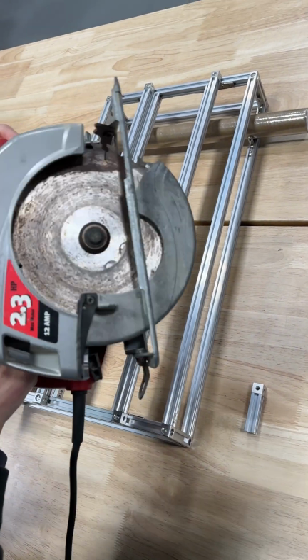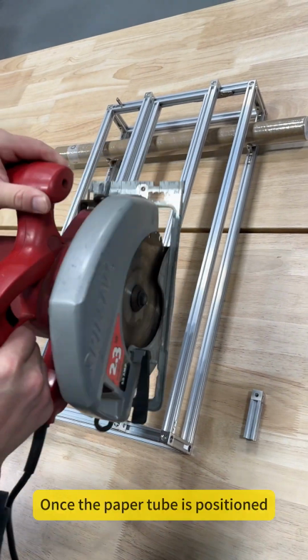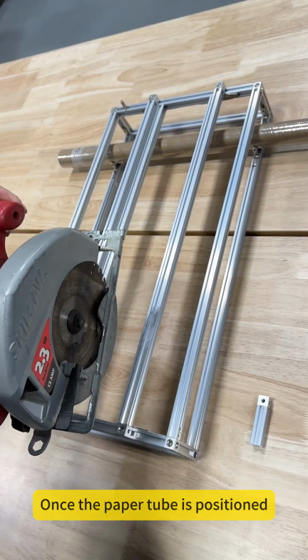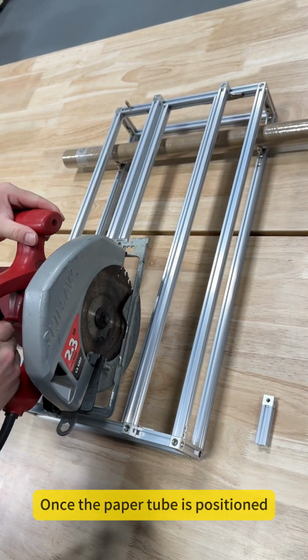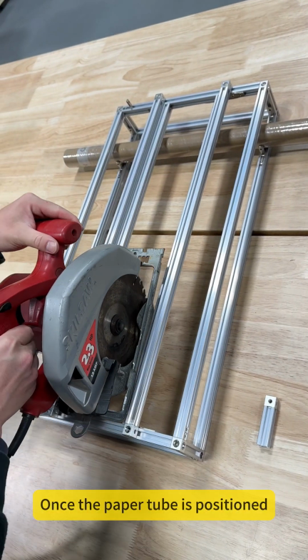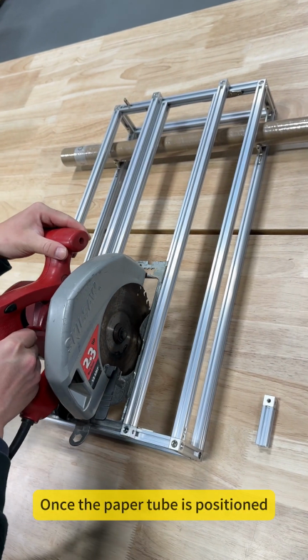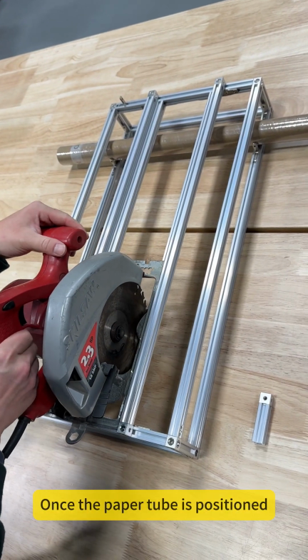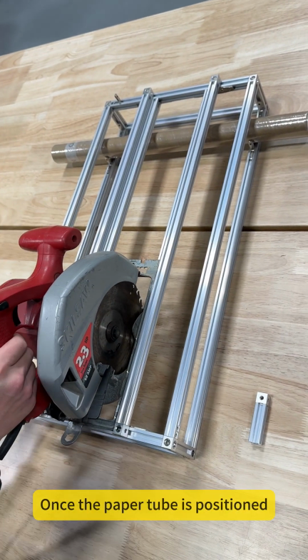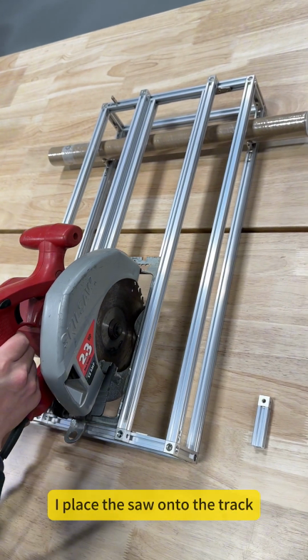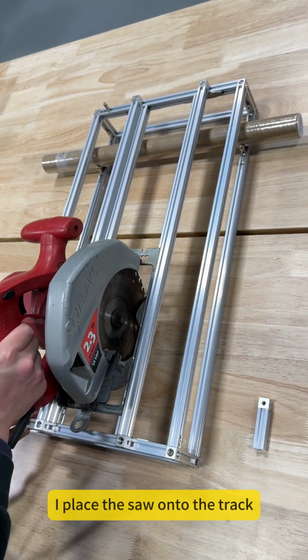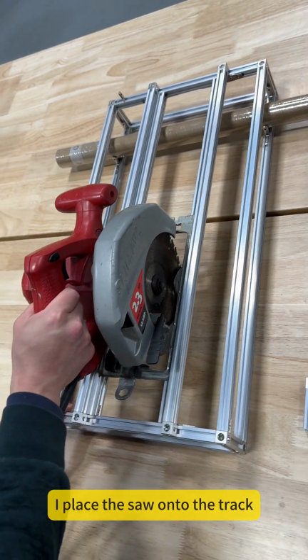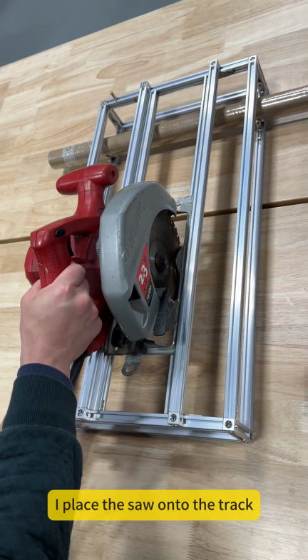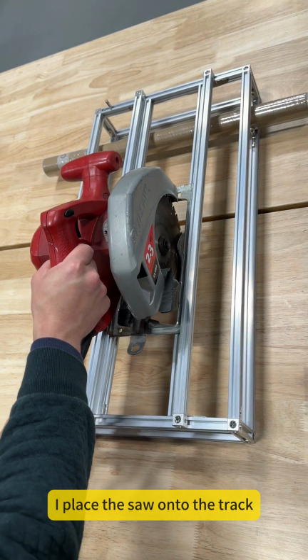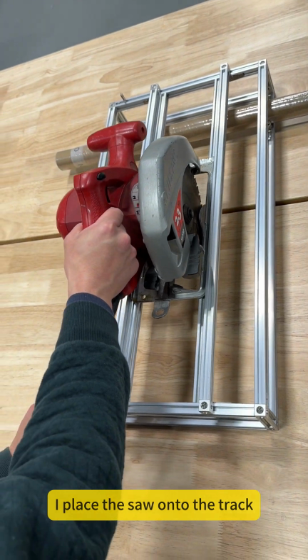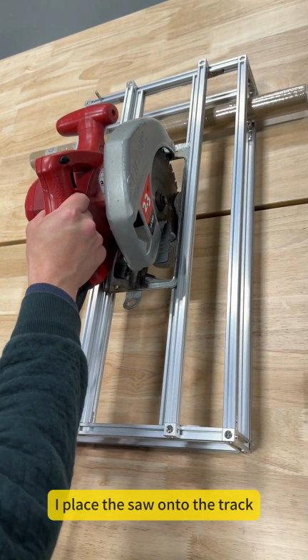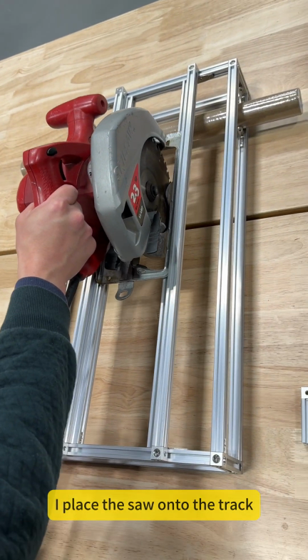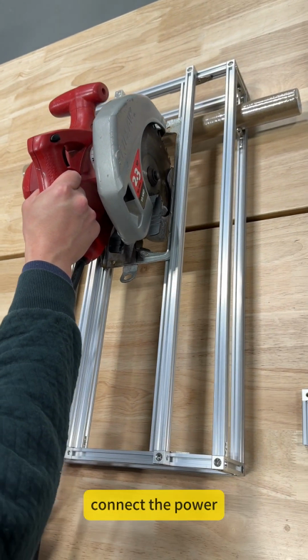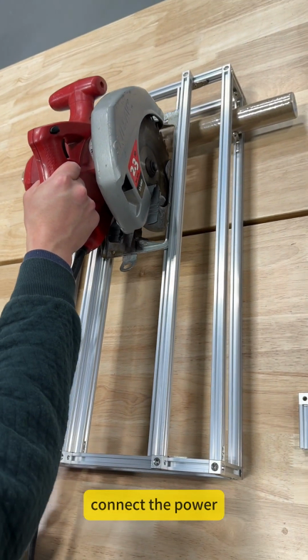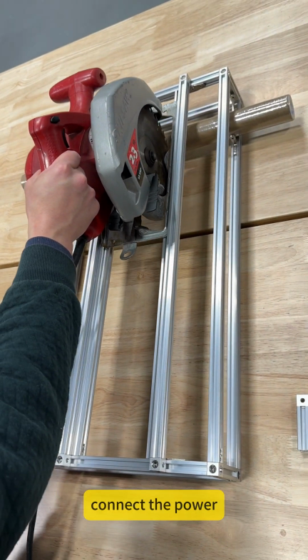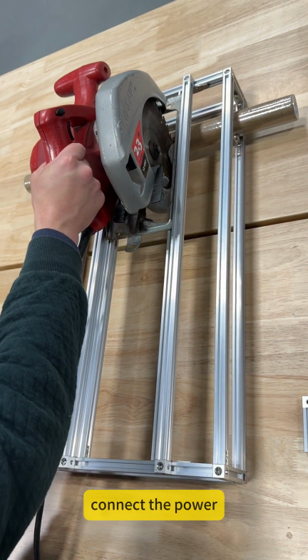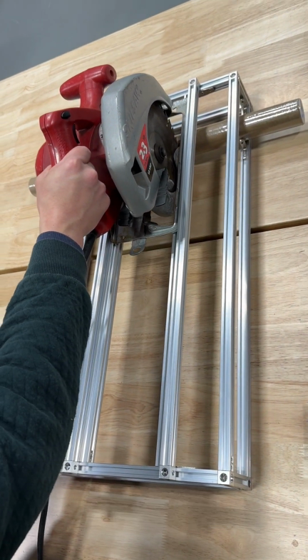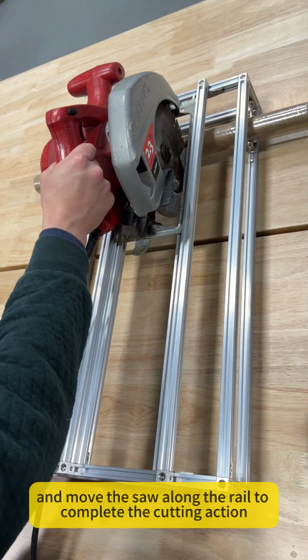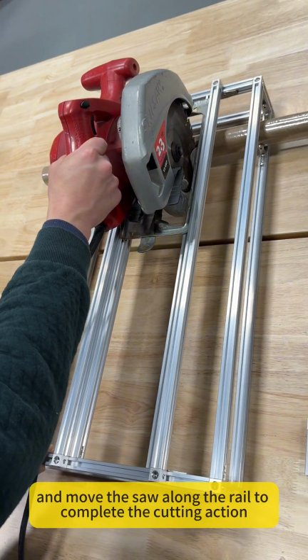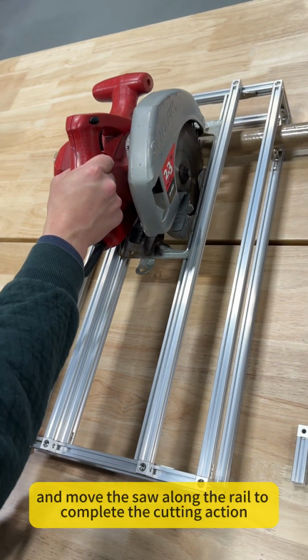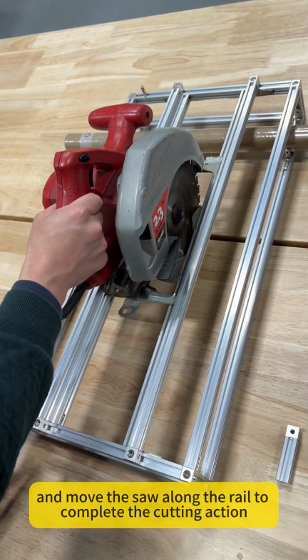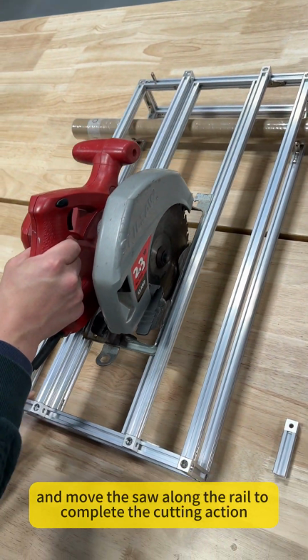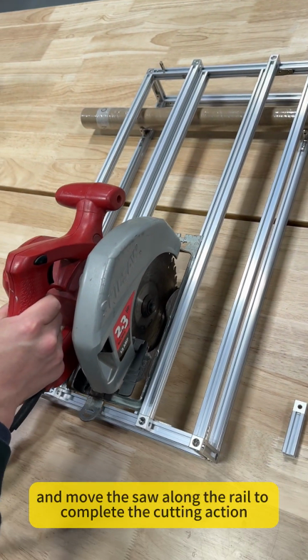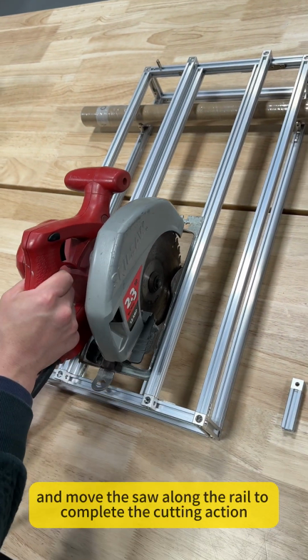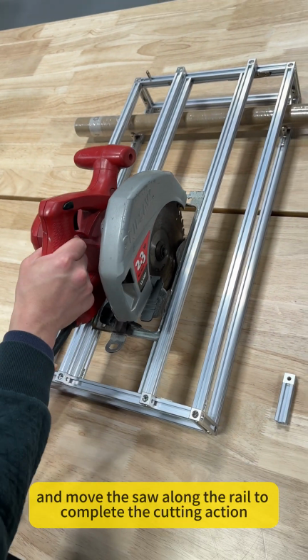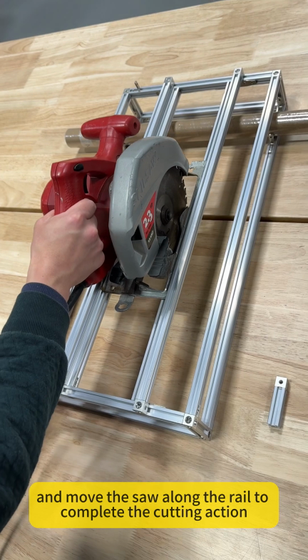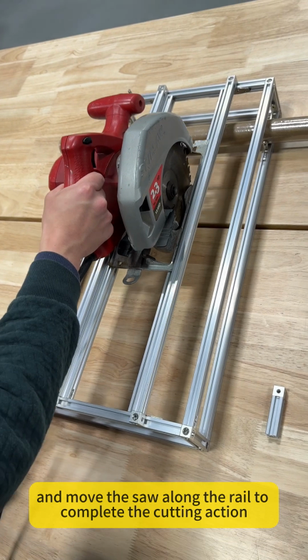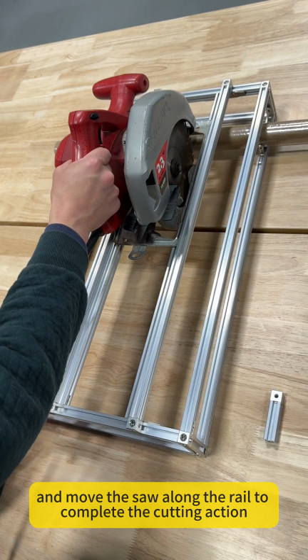Once the paper tube is positioned, I place the saw onto the track, connect the power, and move the saw along the rail to complete the cutting action.